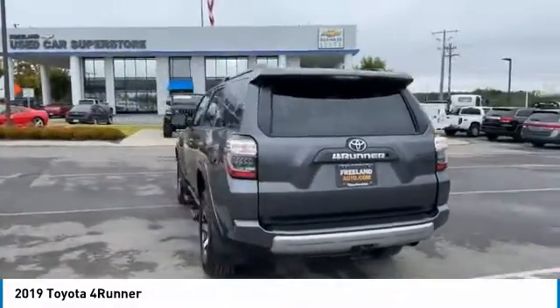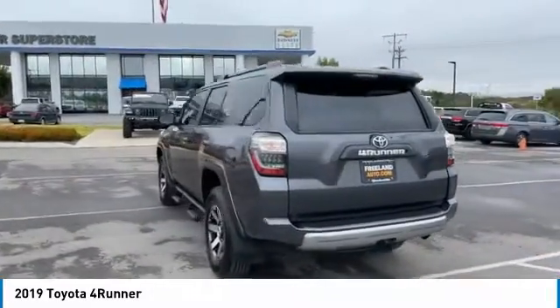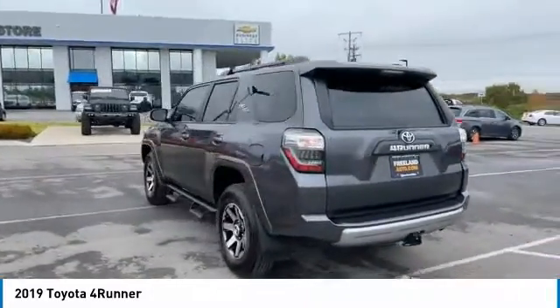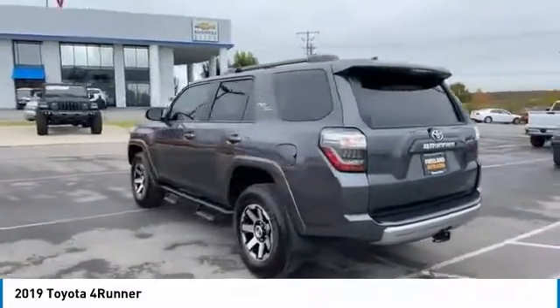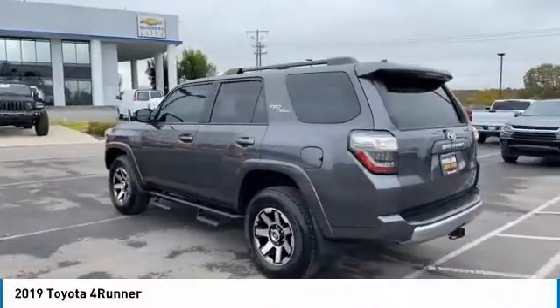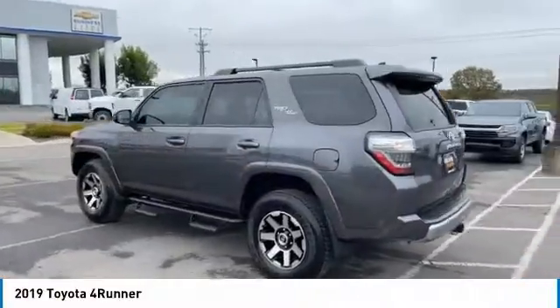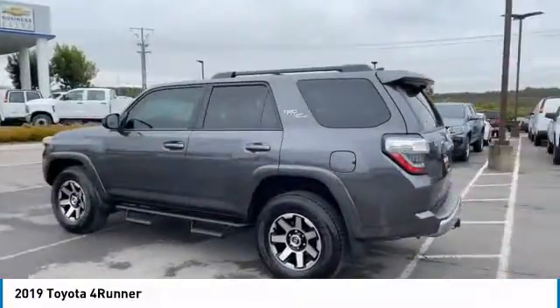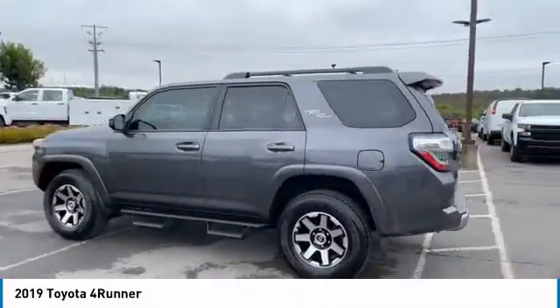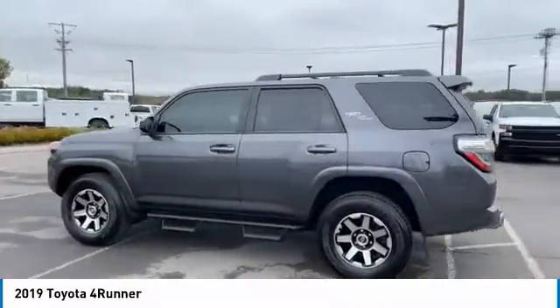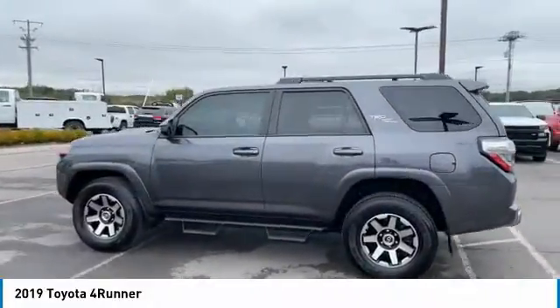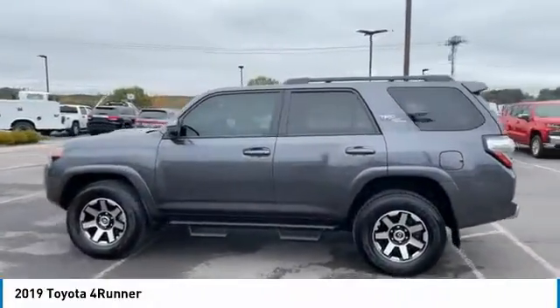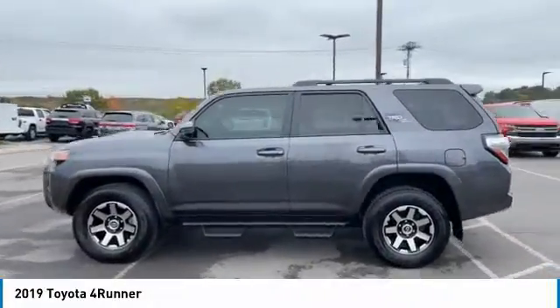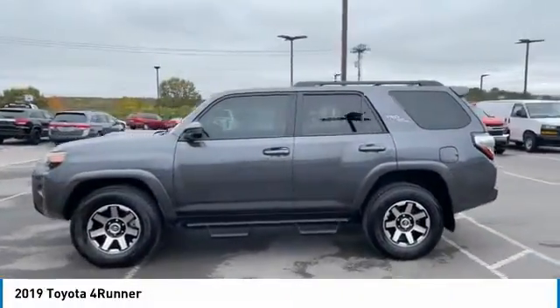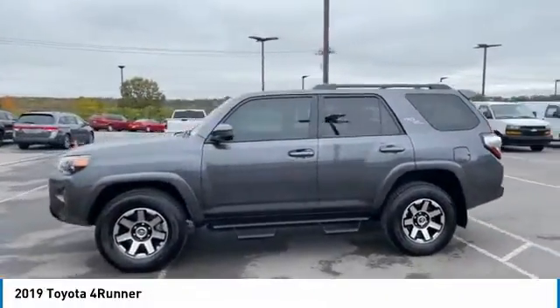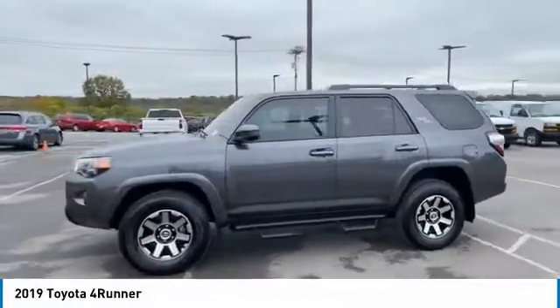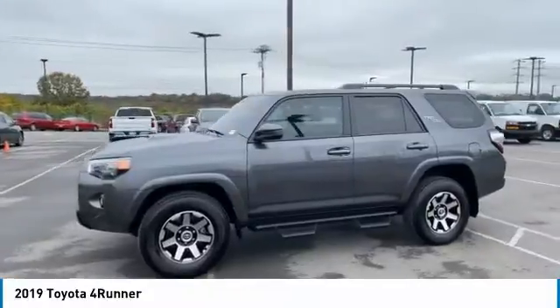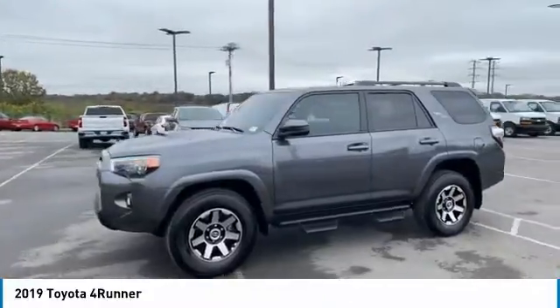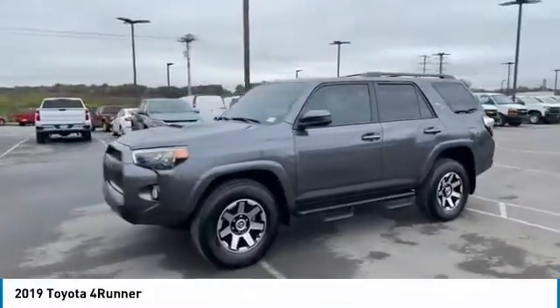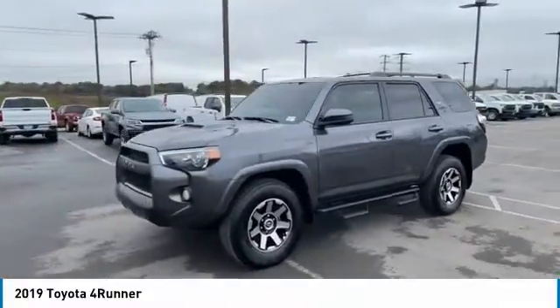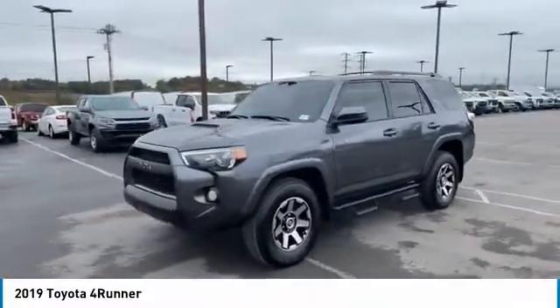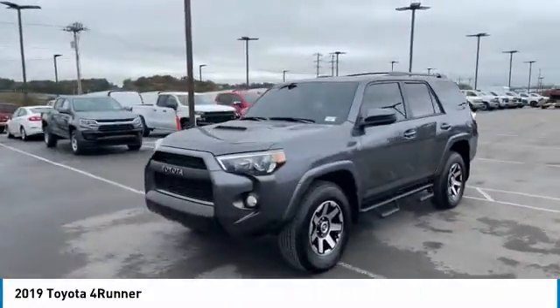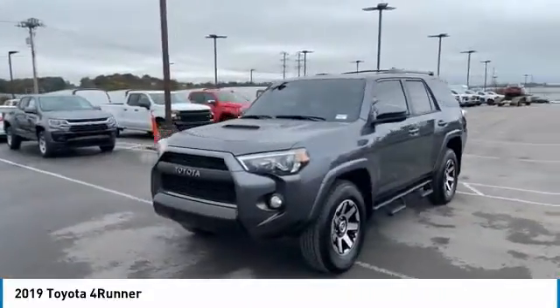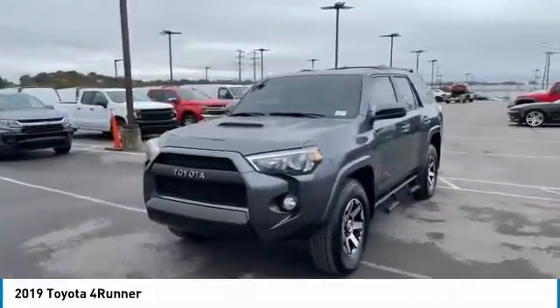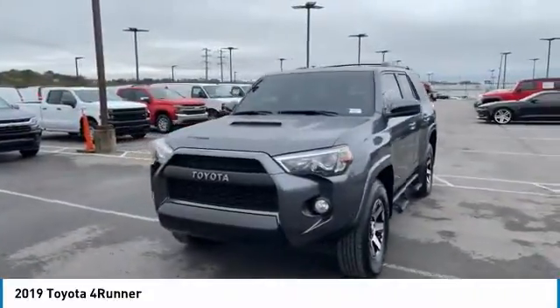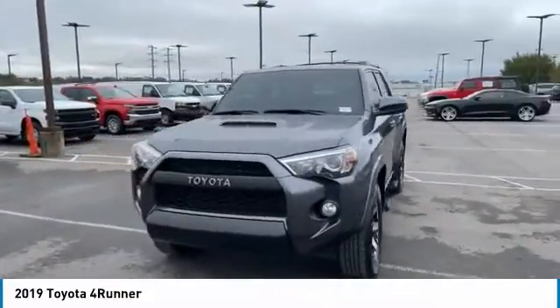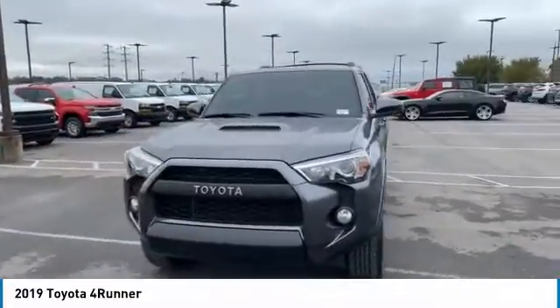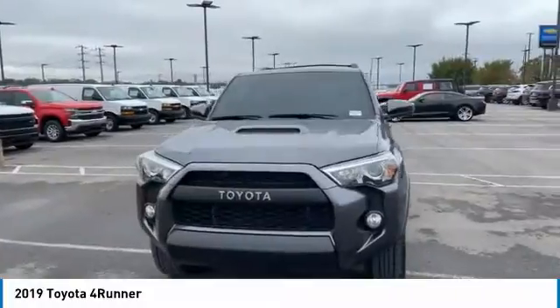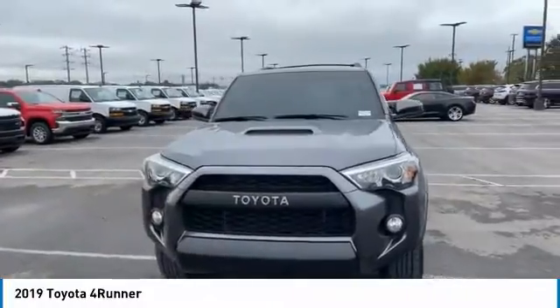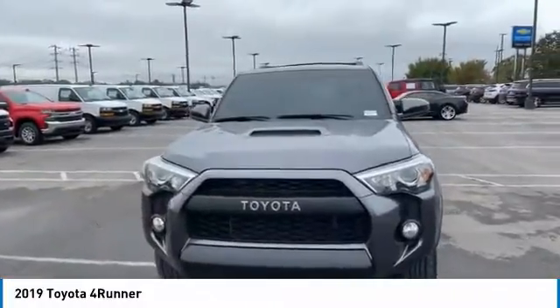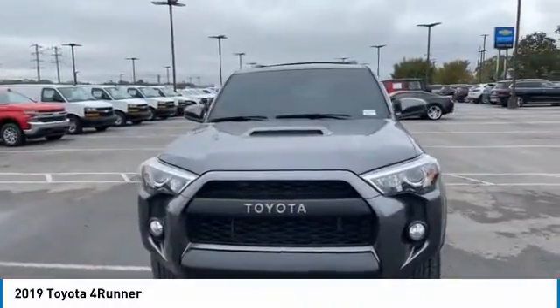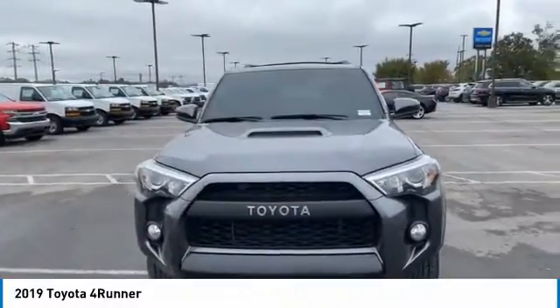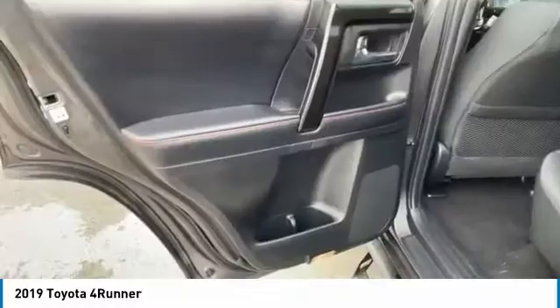Here are some of this vehicle's great options: towing package, aluminum wheels, heated side mirrors, traction control, daytime running lights, remote keyless entry, fog lights, headlights auto off, mirror memory, security system.